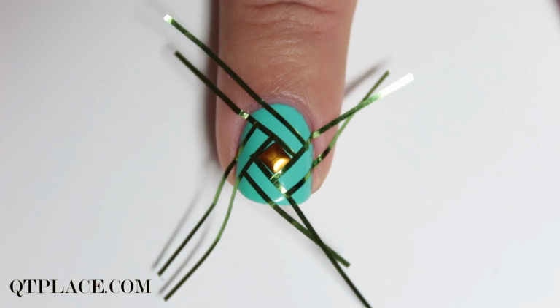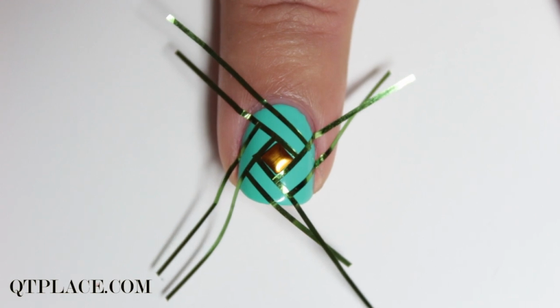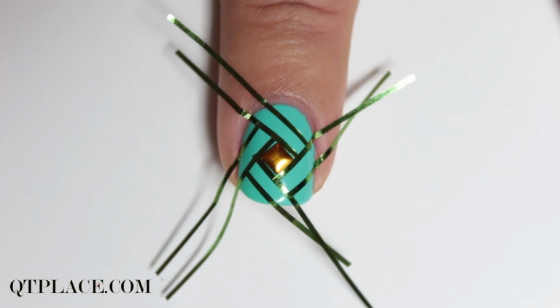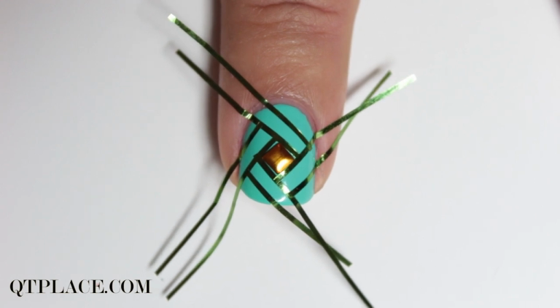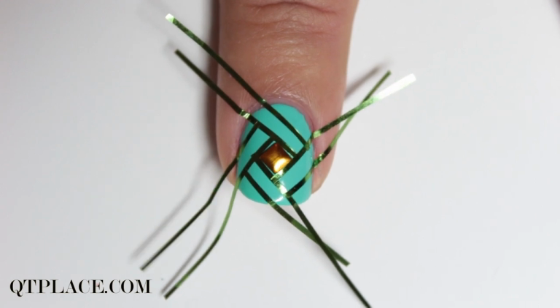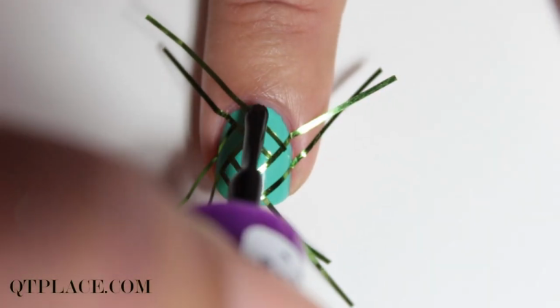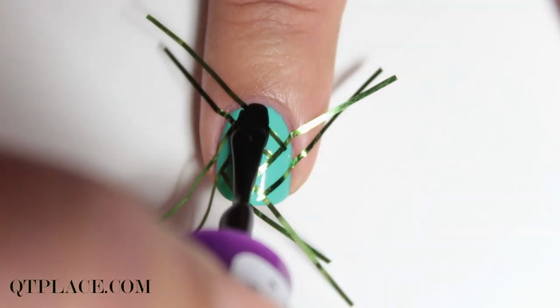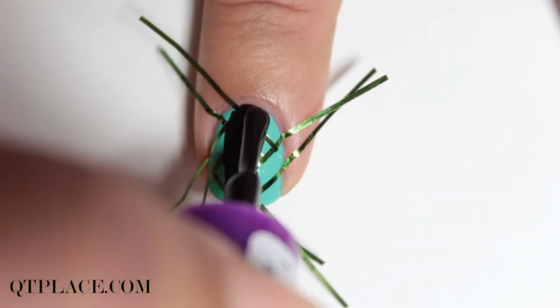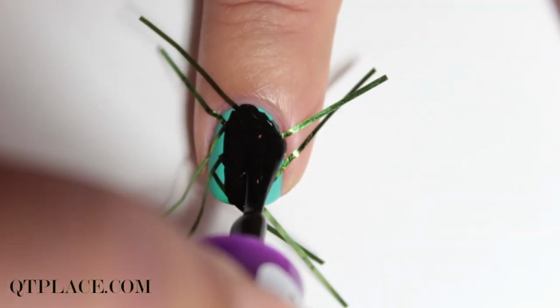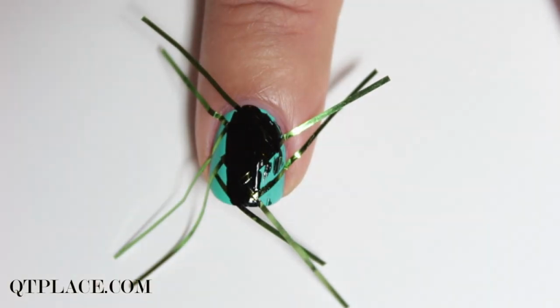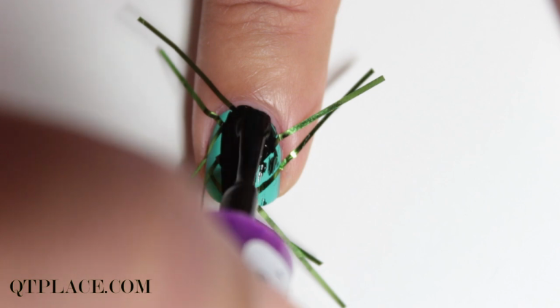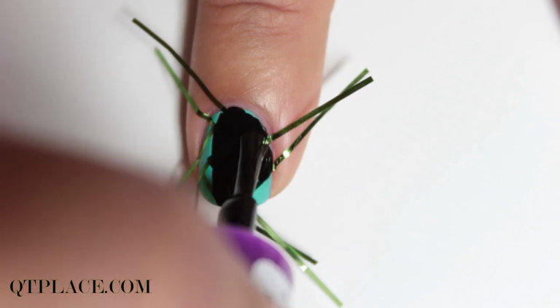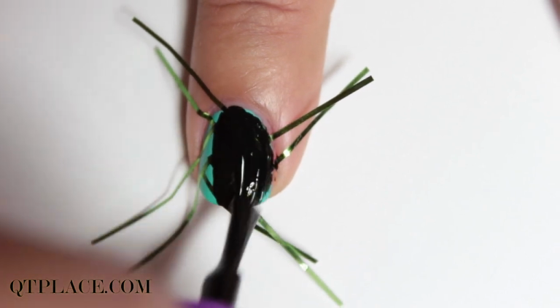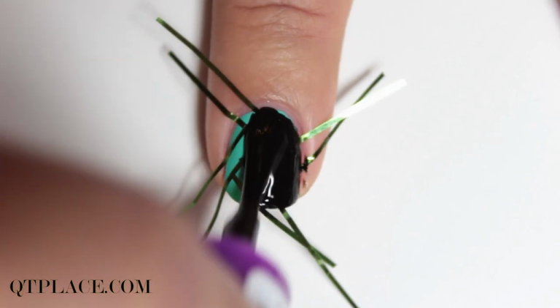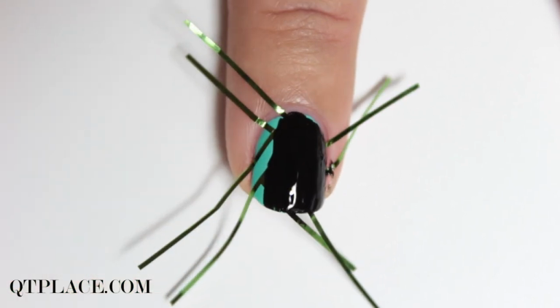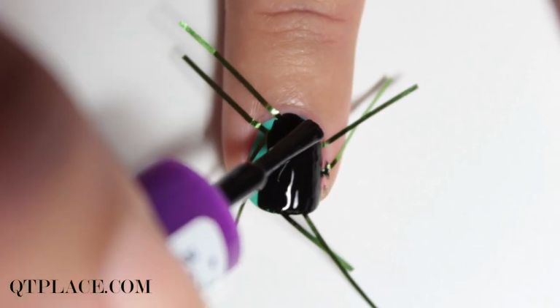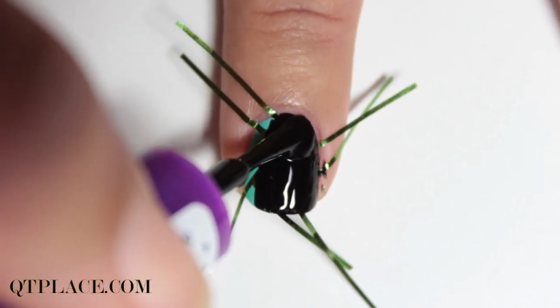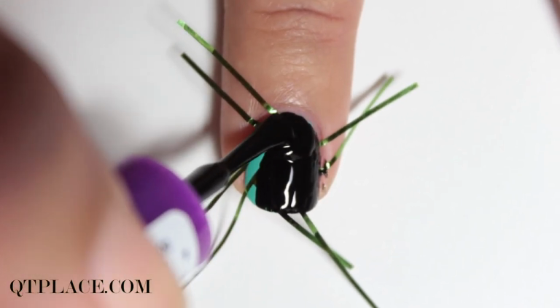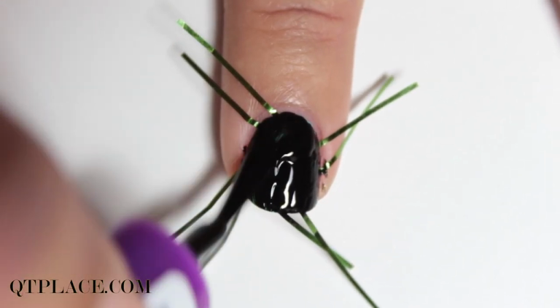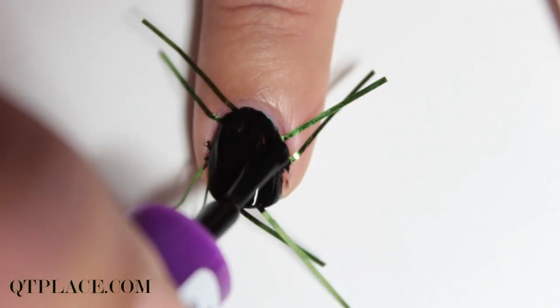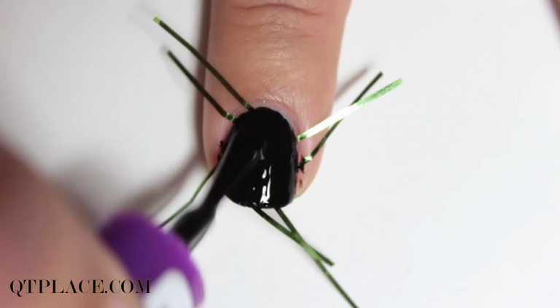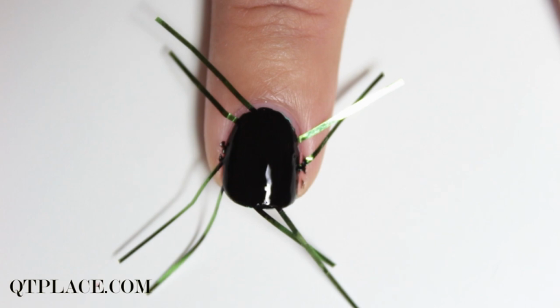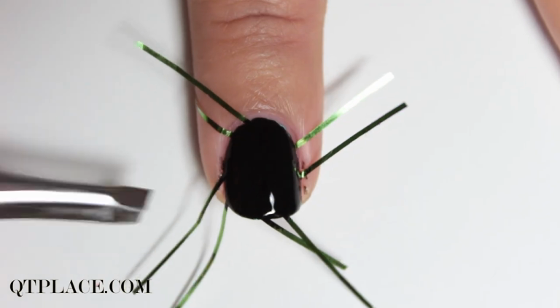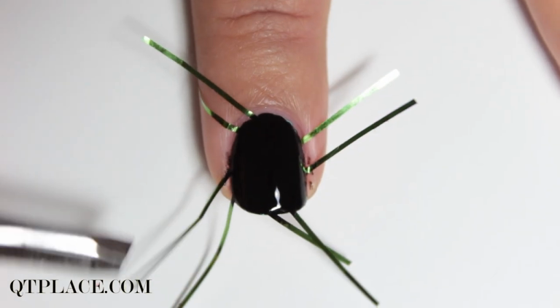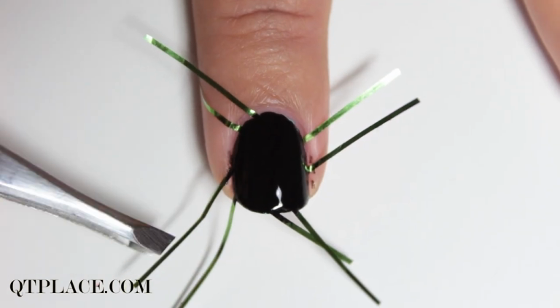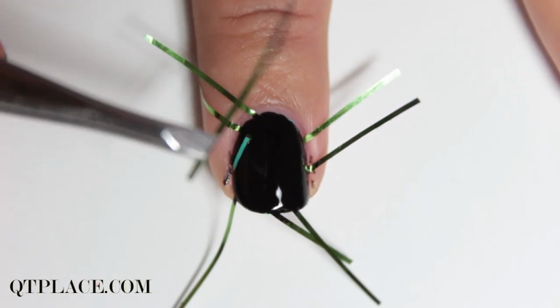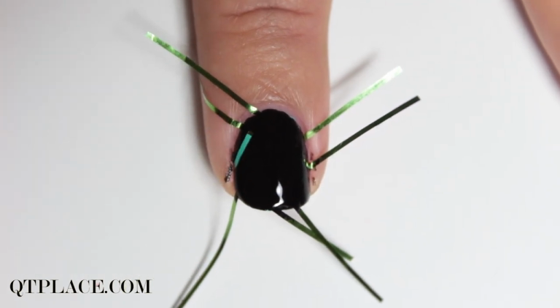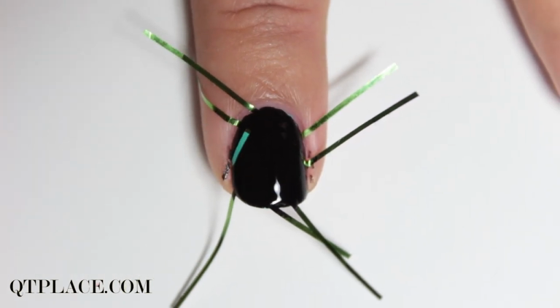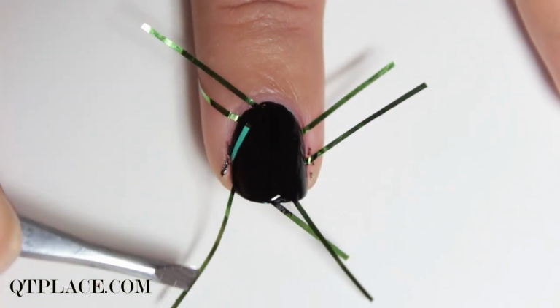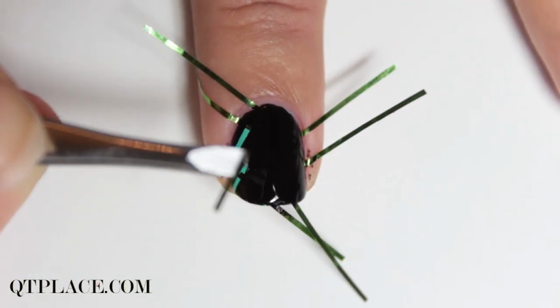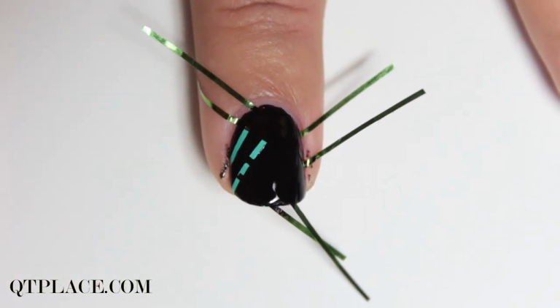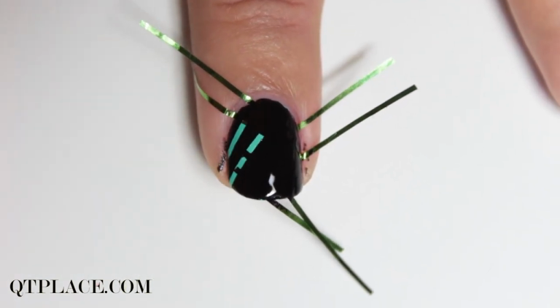This is basically the same as what you first did. Remove the stud and paint your nails with black. Make sure to remove the striping tape right away so that your design will not mess up.